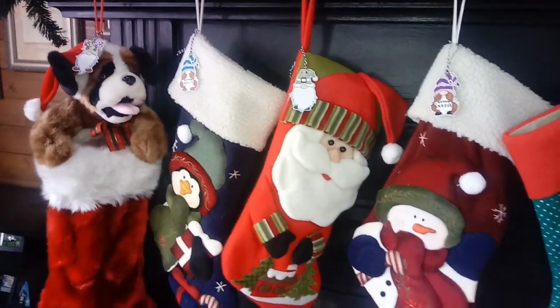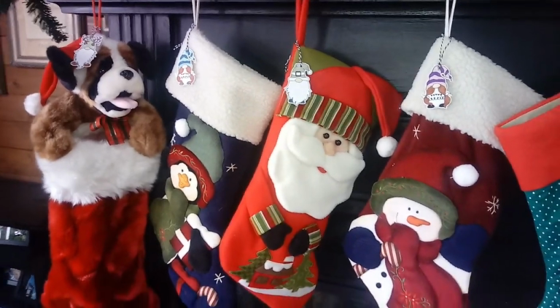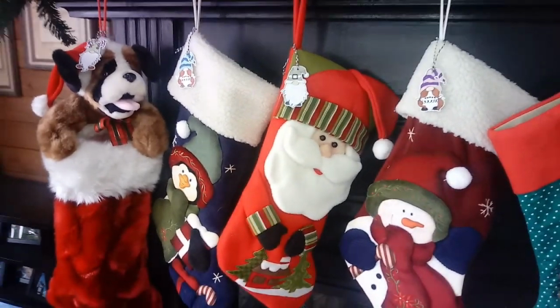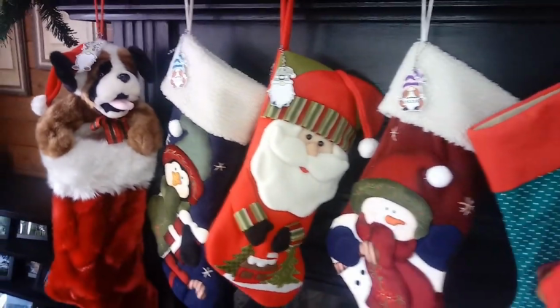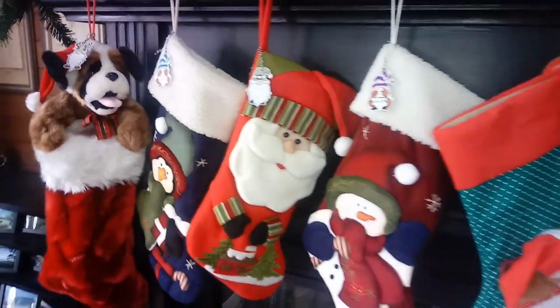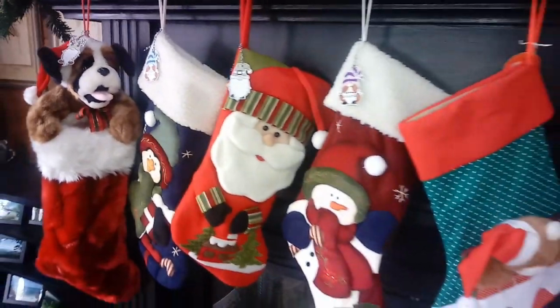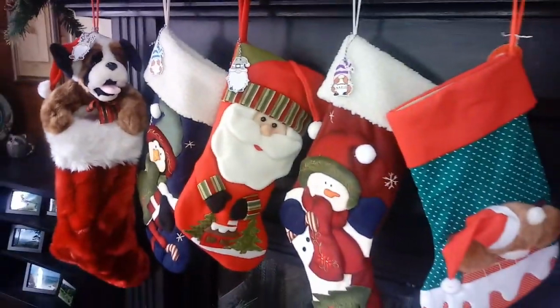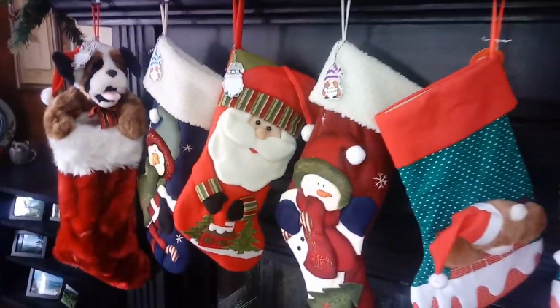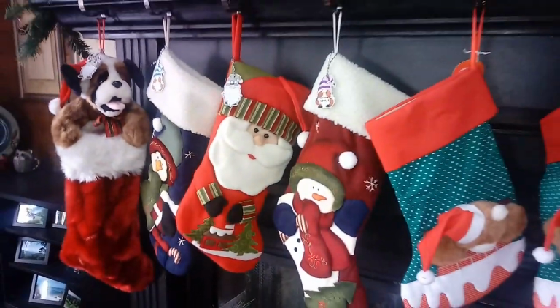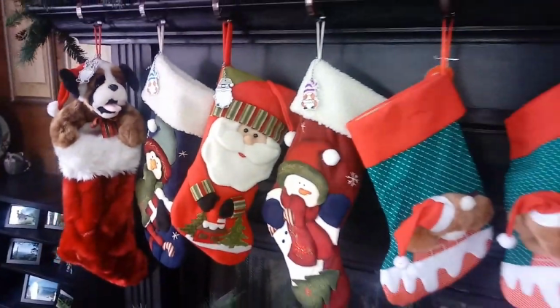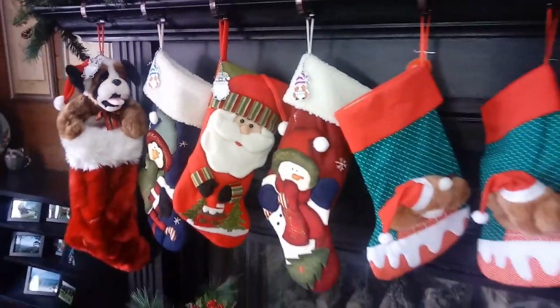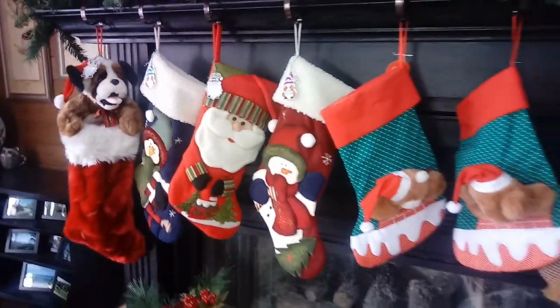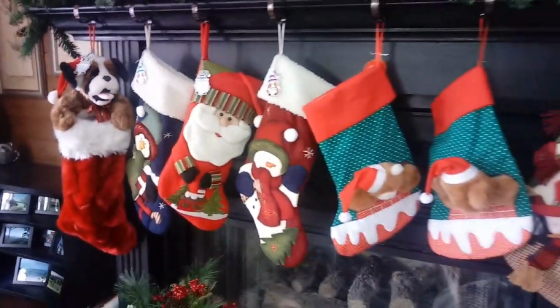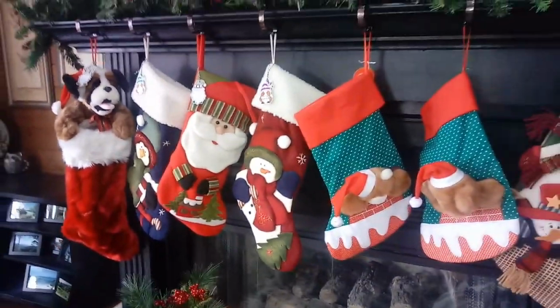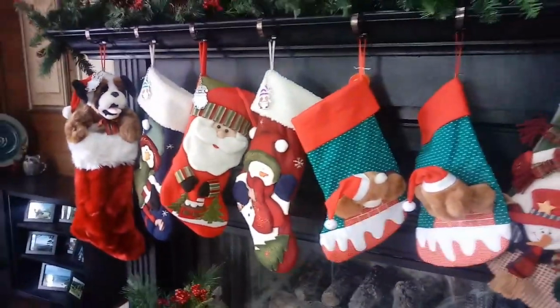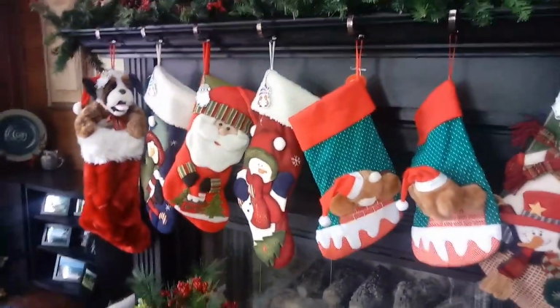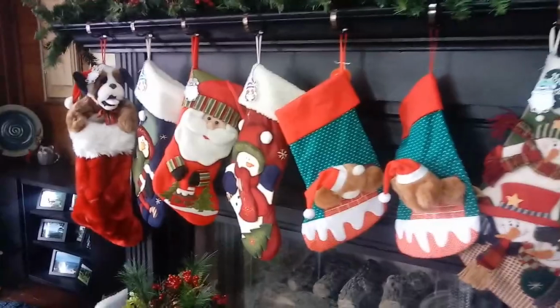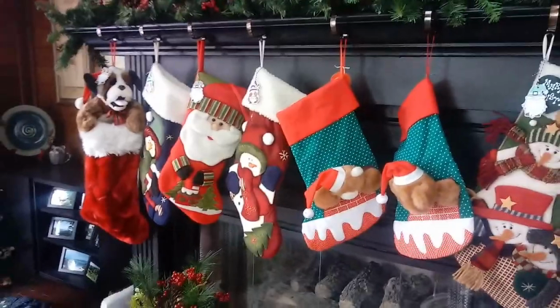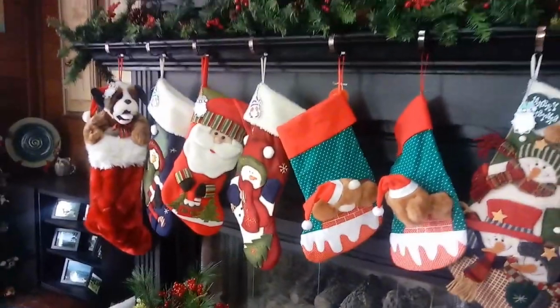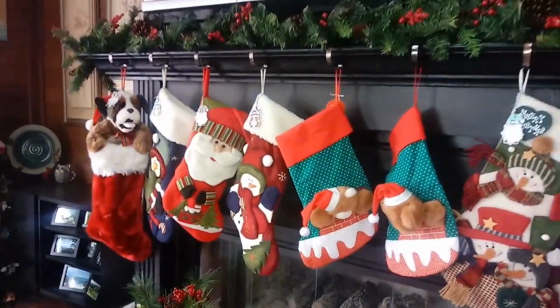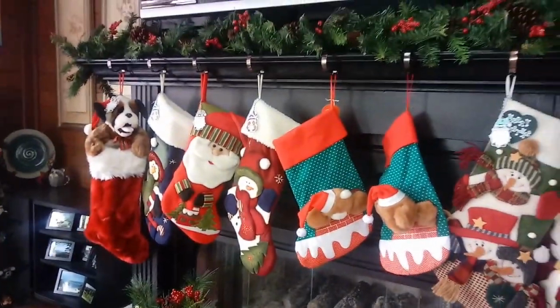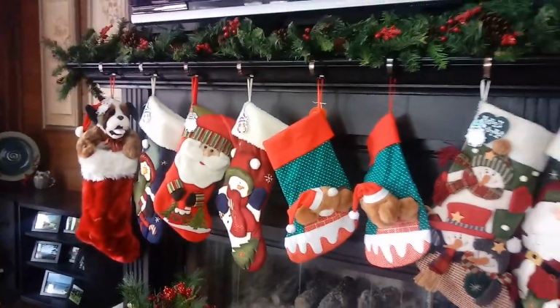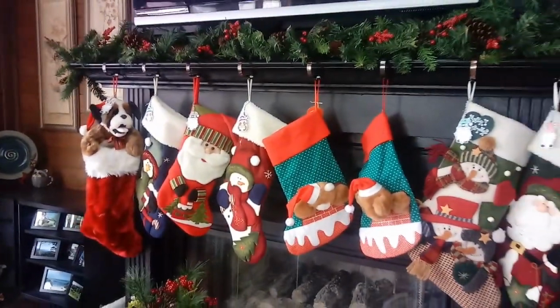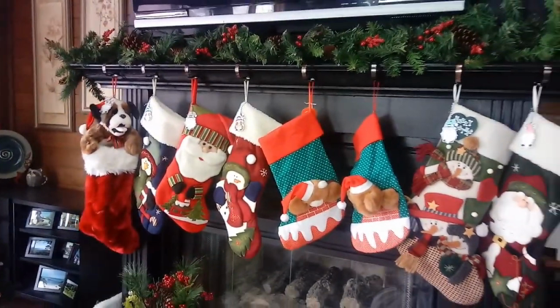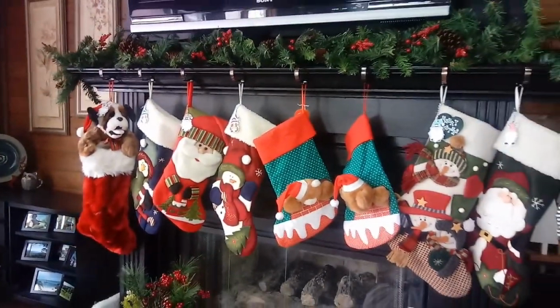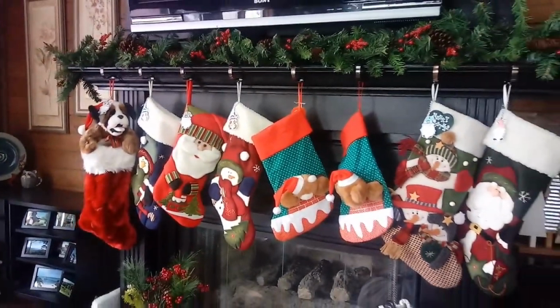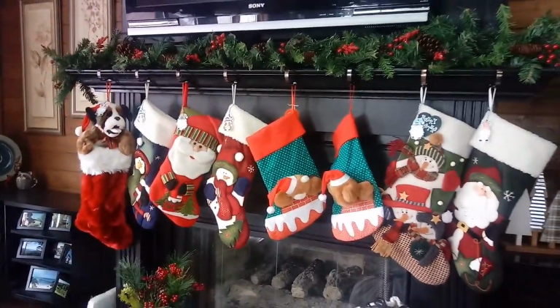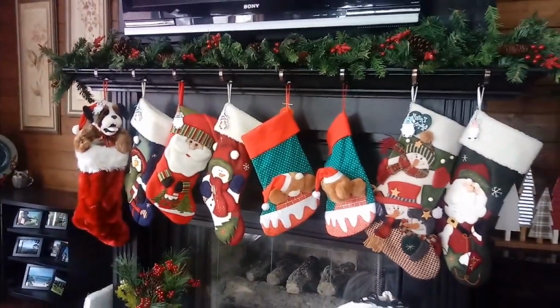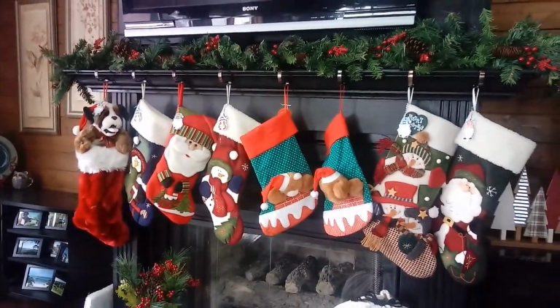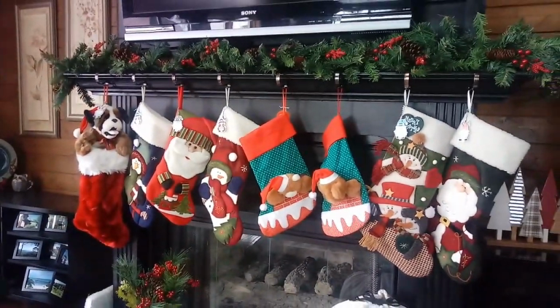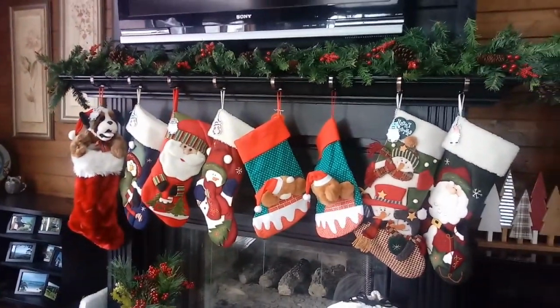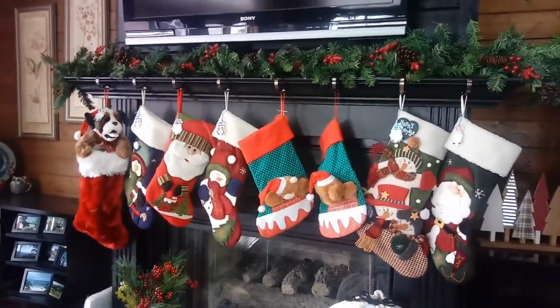And here they are on the stockings. Thanks everyone — subscribe if you haven't, I'm trying to get to a thousand. Thank you.